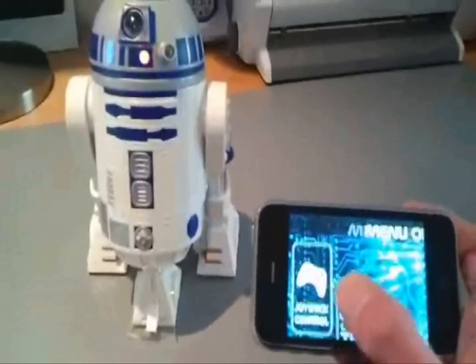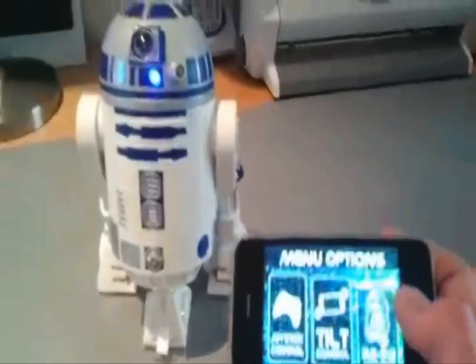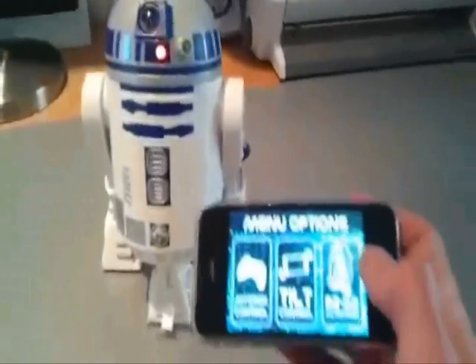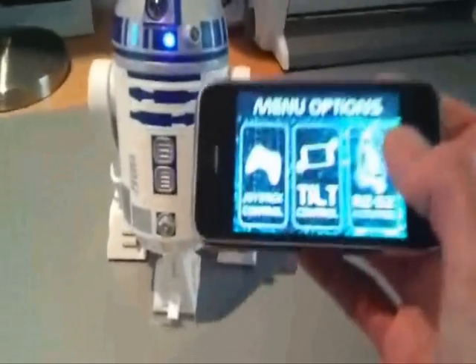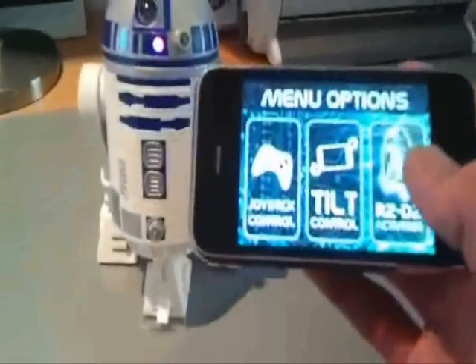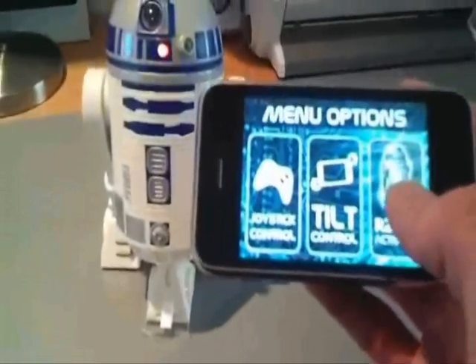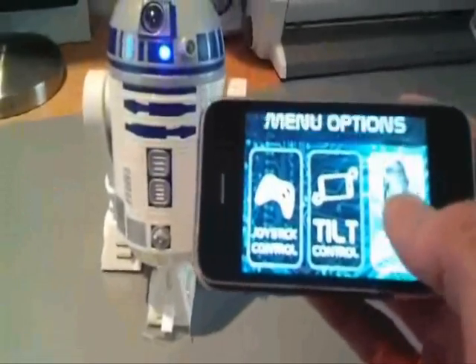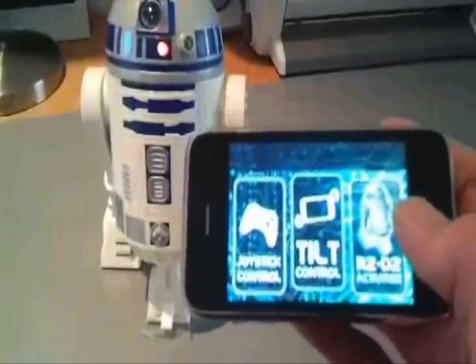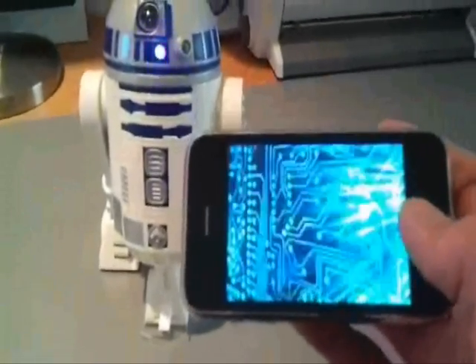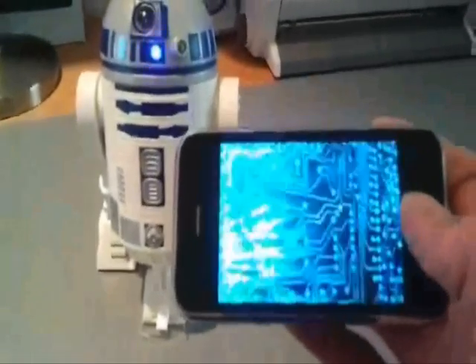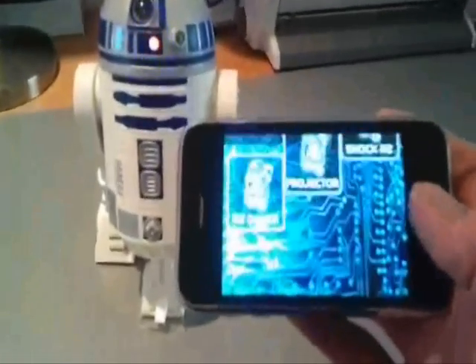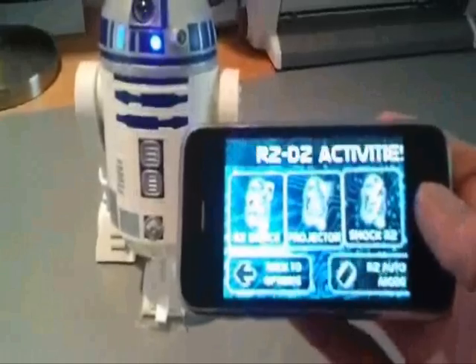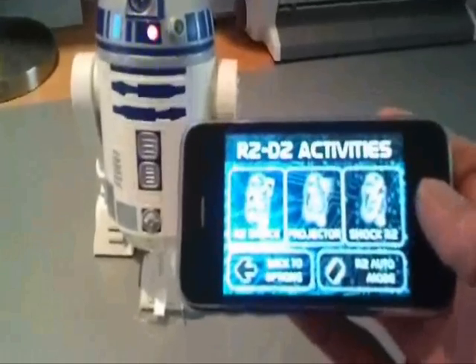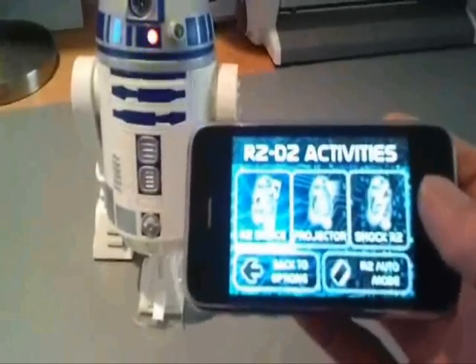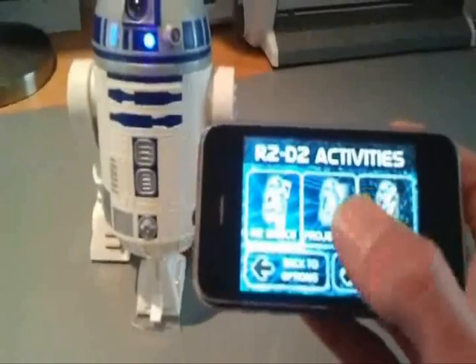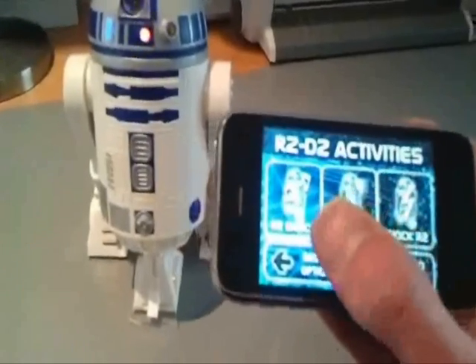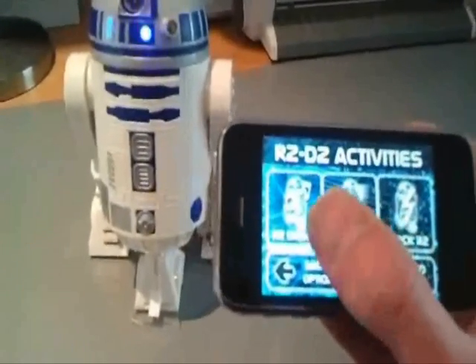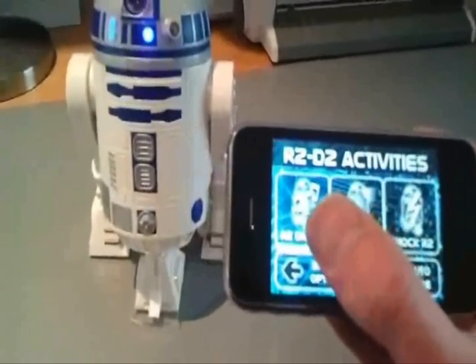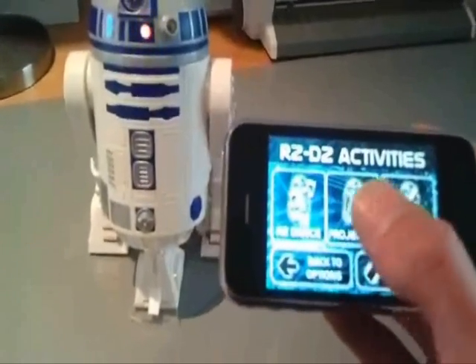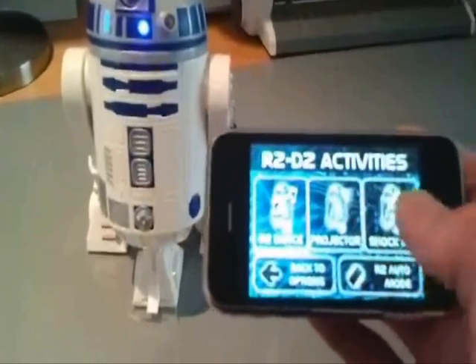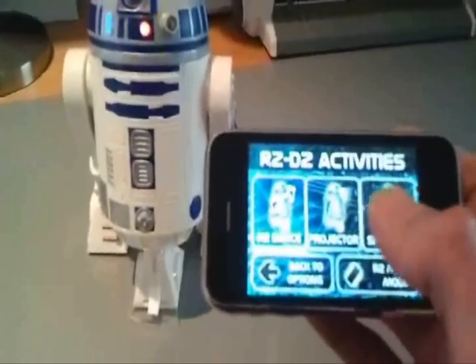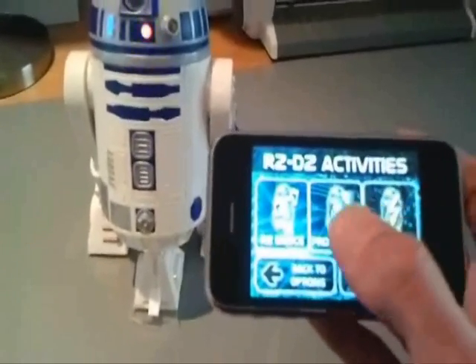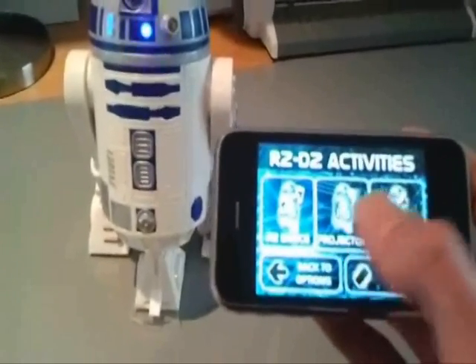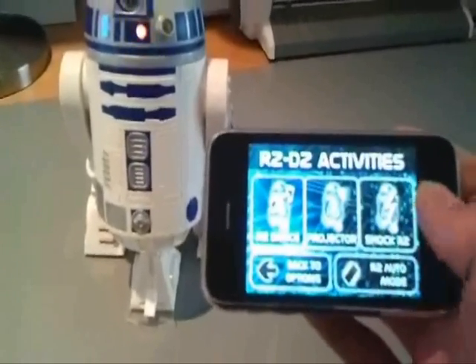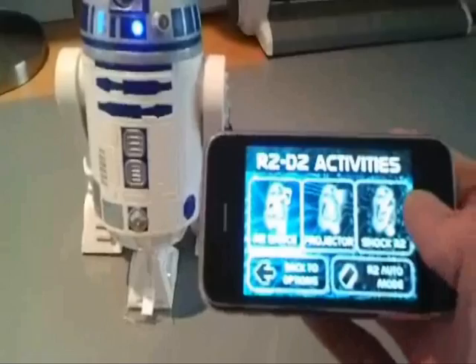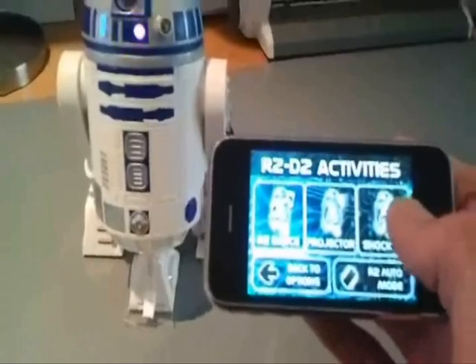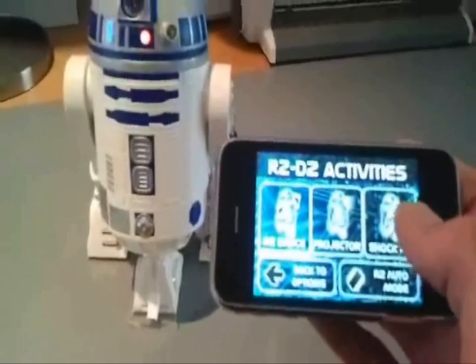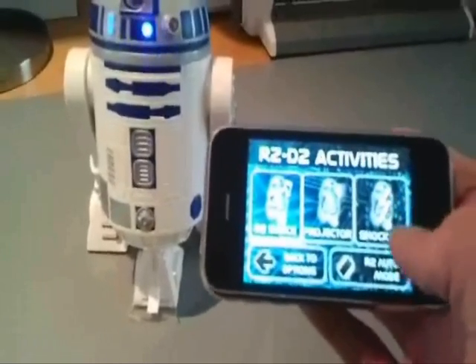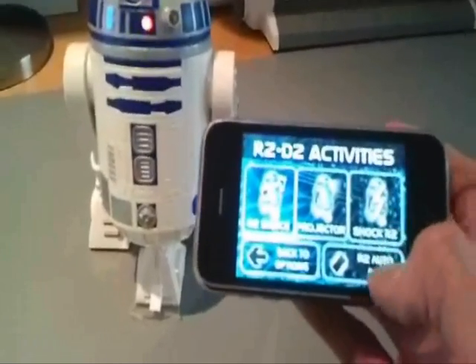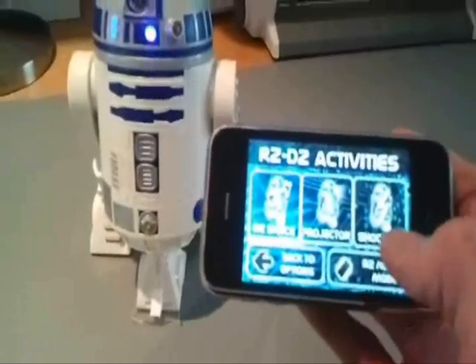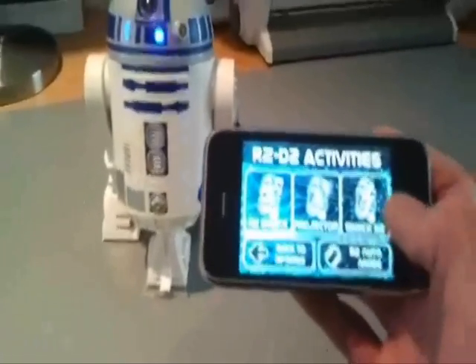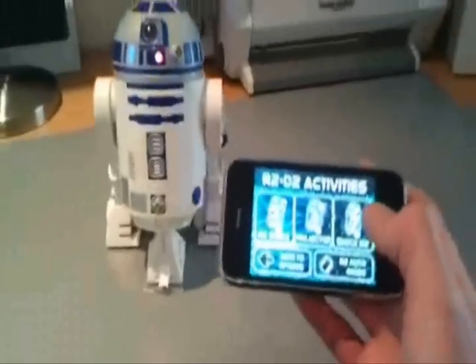Now let's access some activities. We have four activities: R2 dancing, the projector, Shock R2, and go back into autonomous mode.